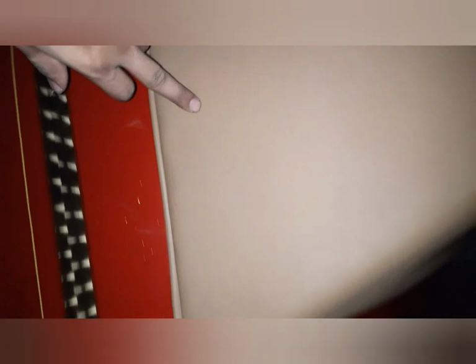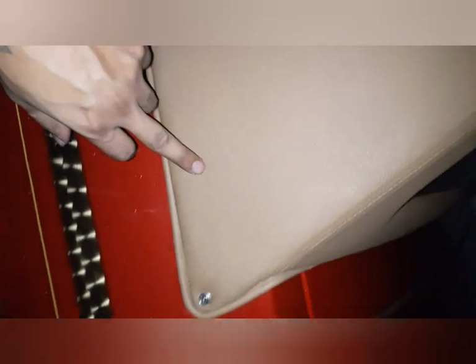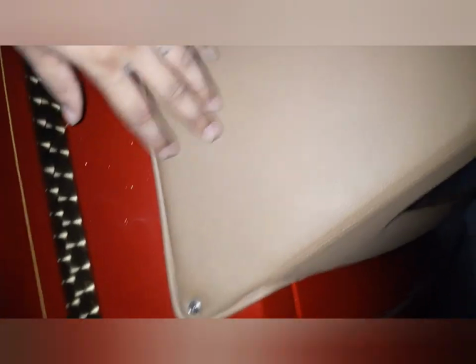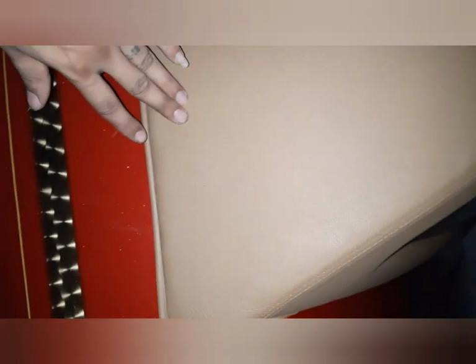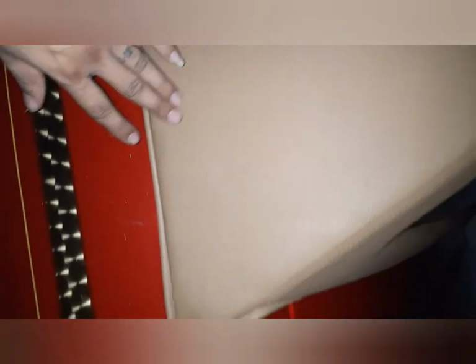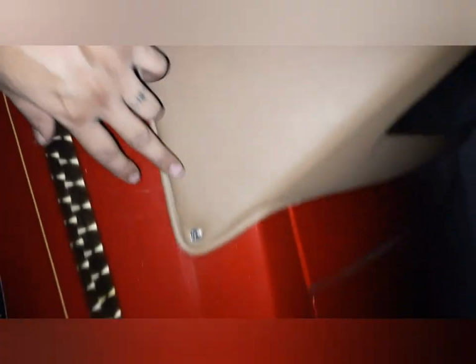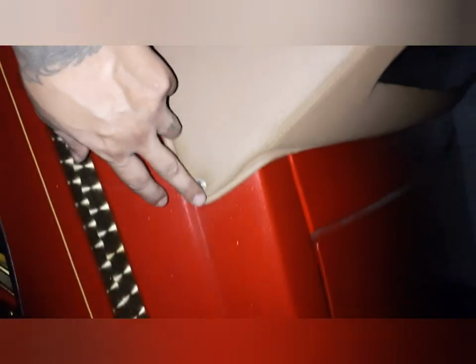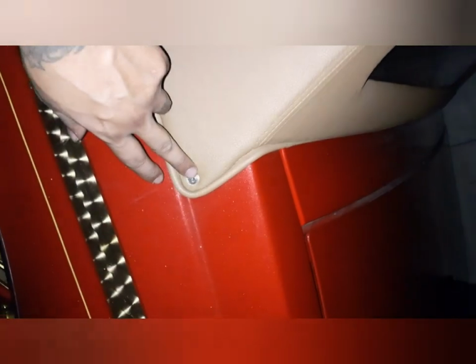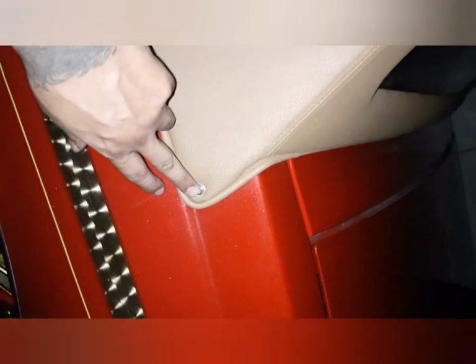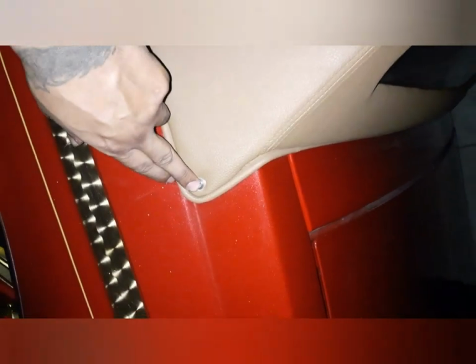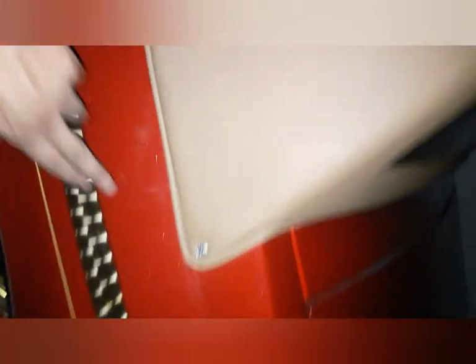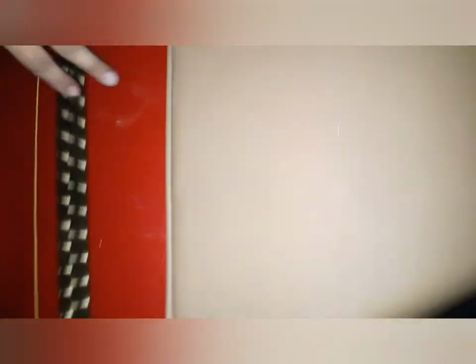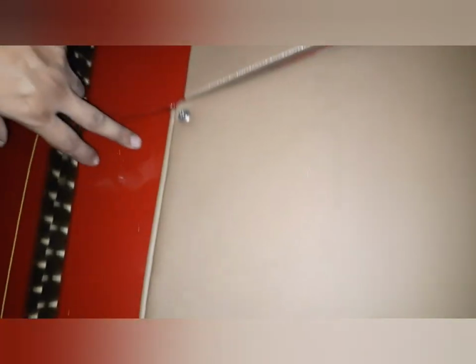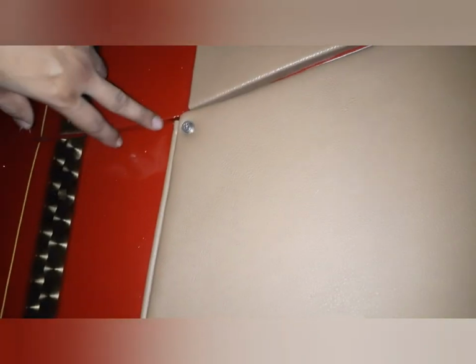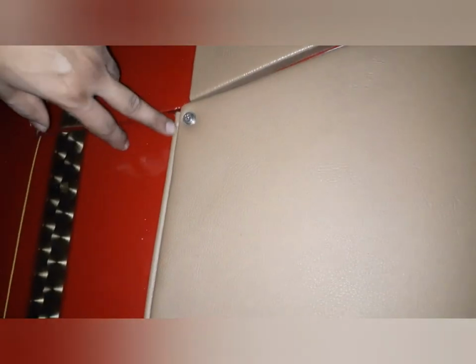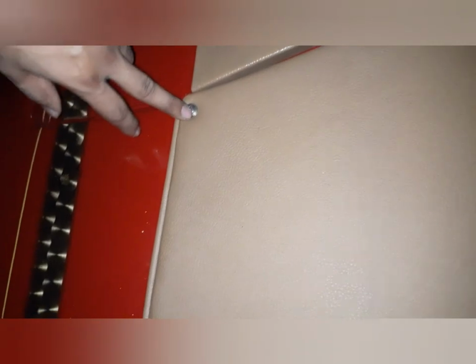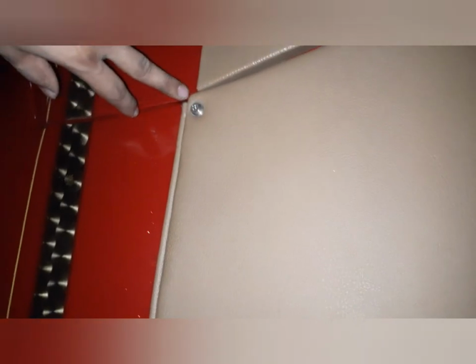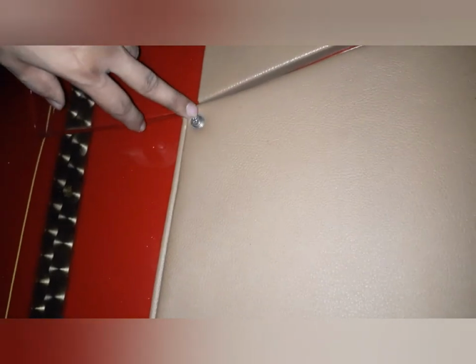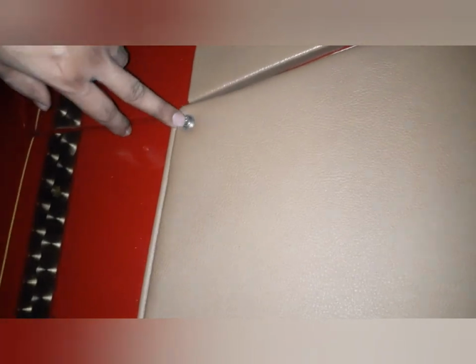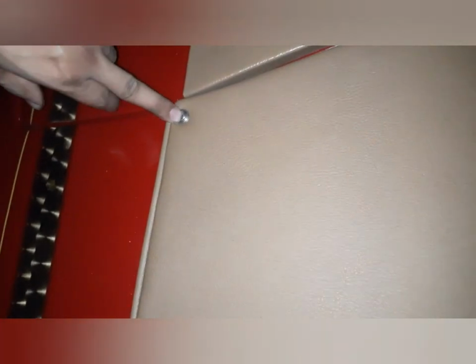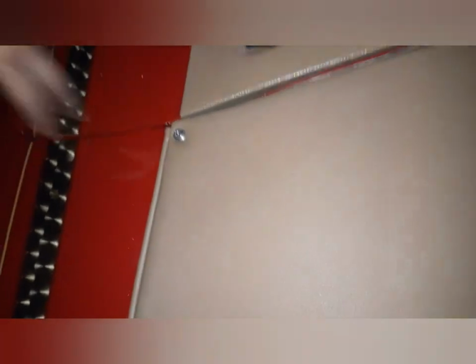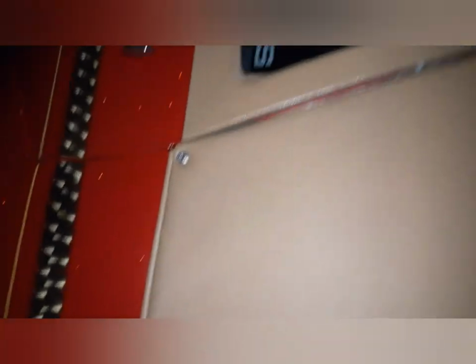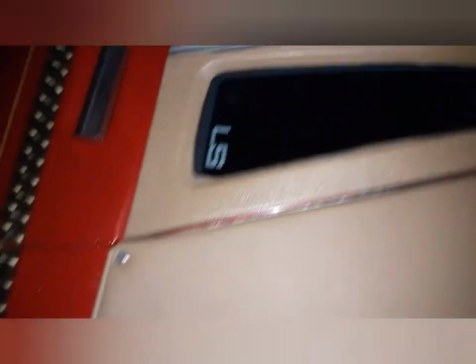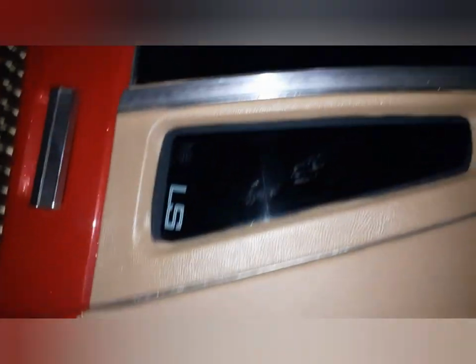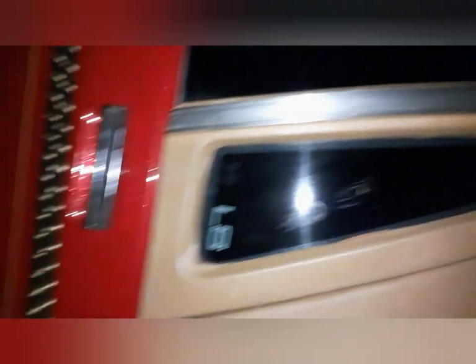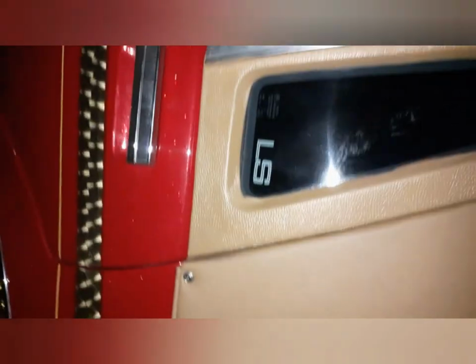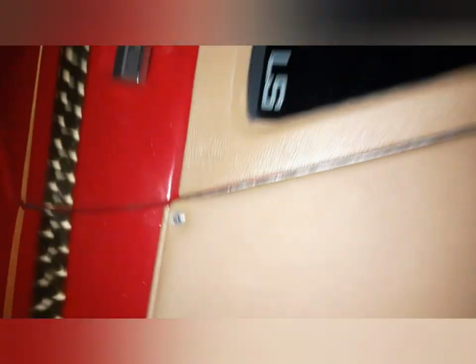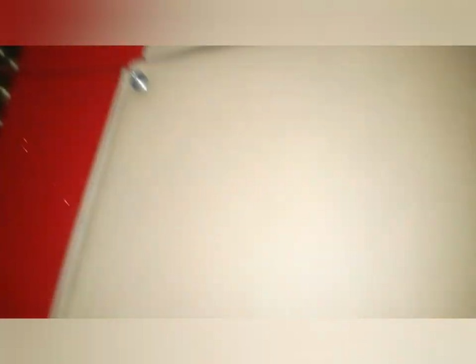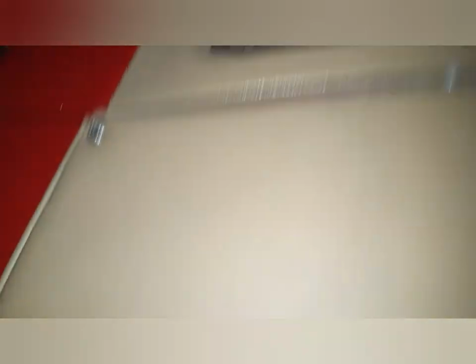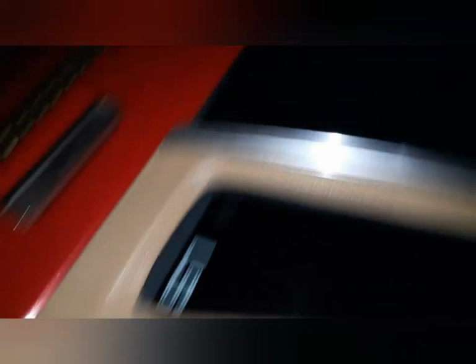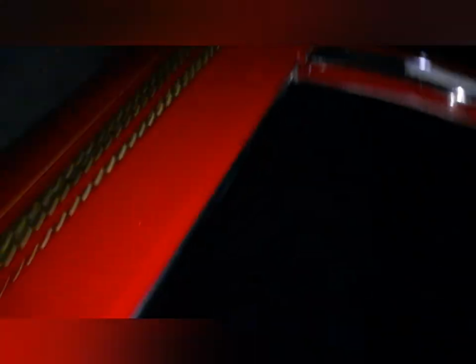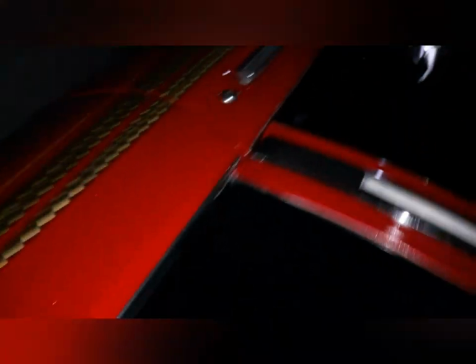He put those buttons on because I didn't have the bracket to hold the top down. They're not screws, they're buttons. Let me show you.